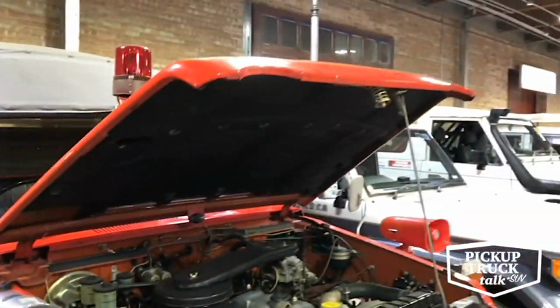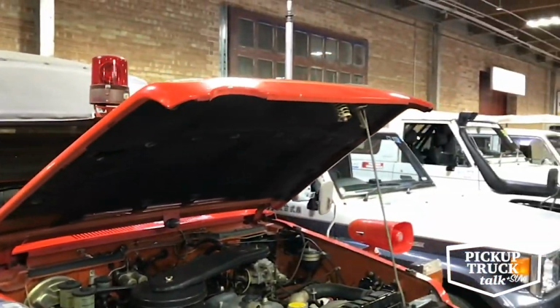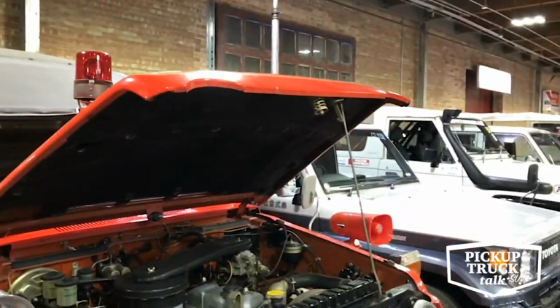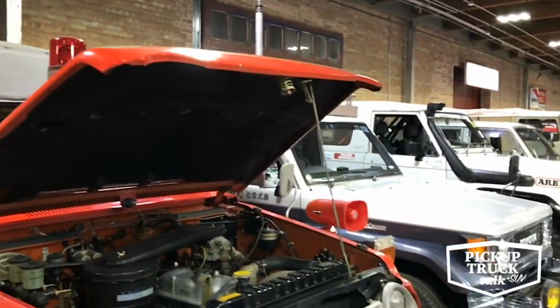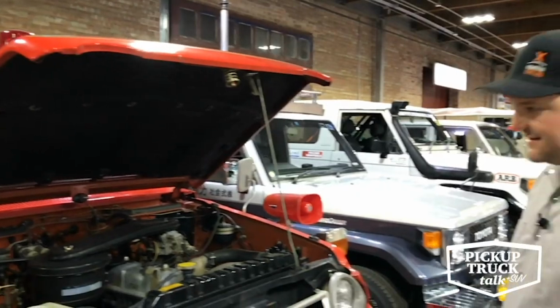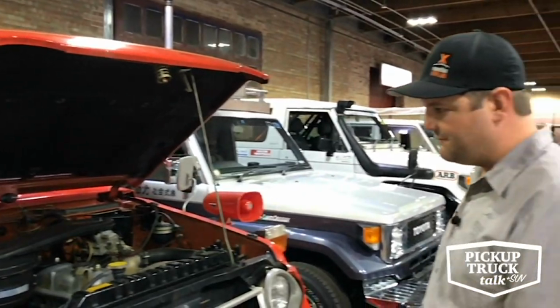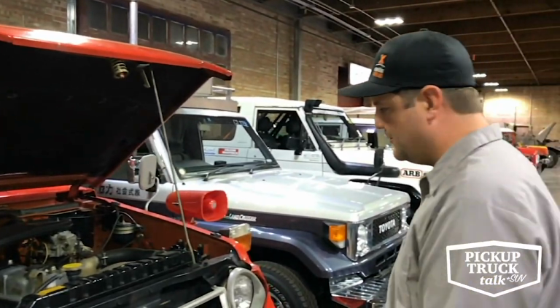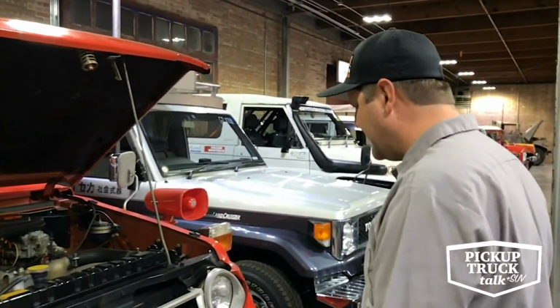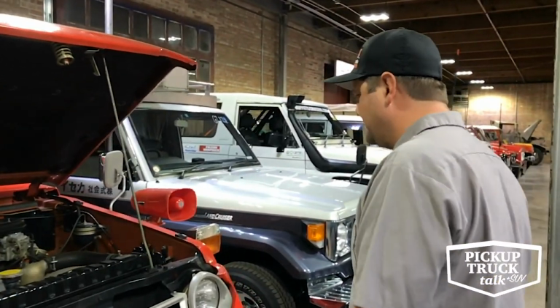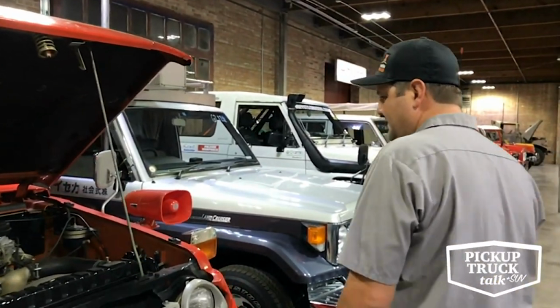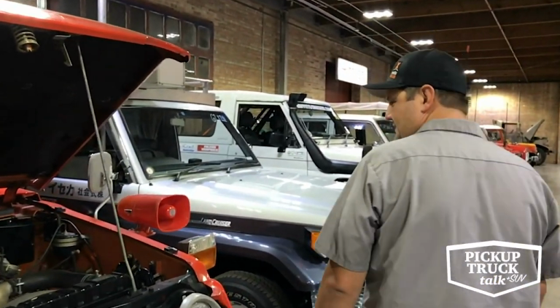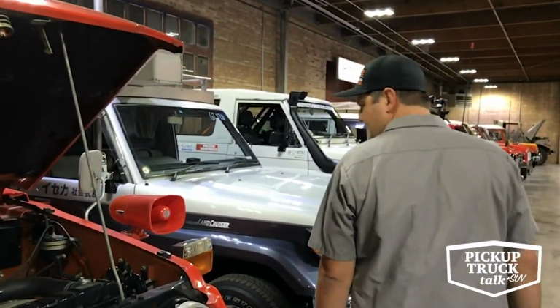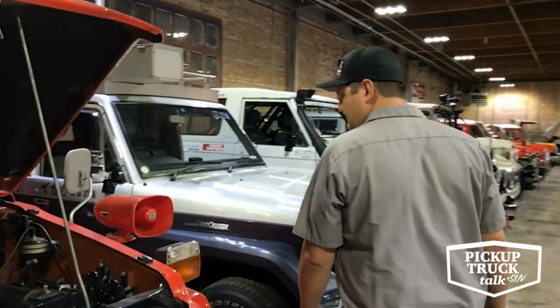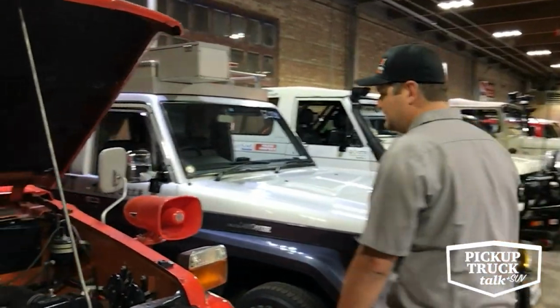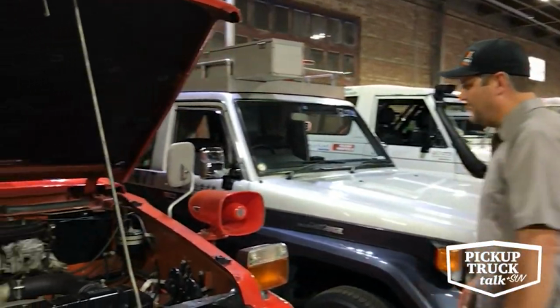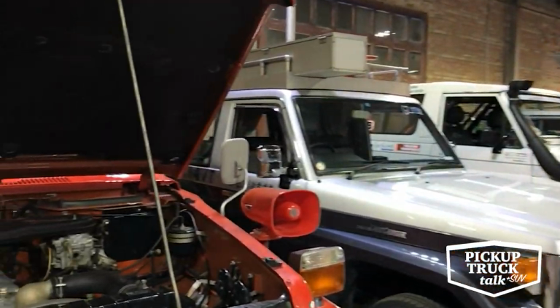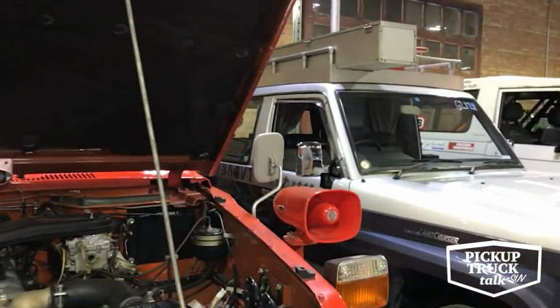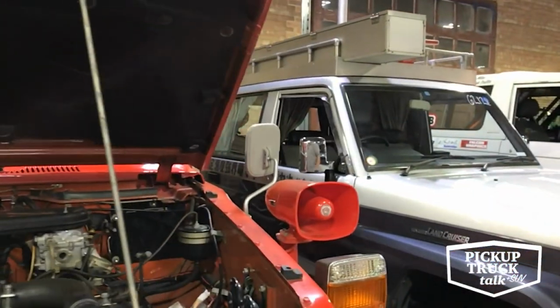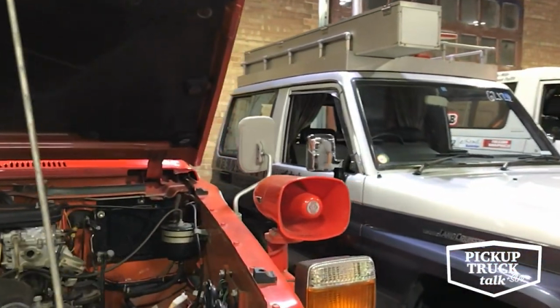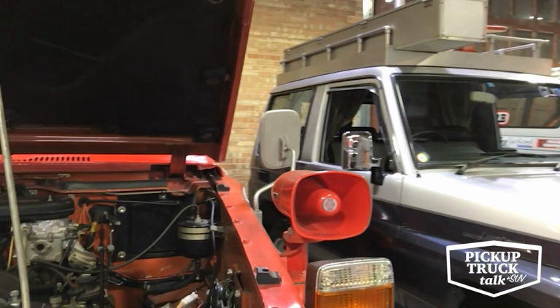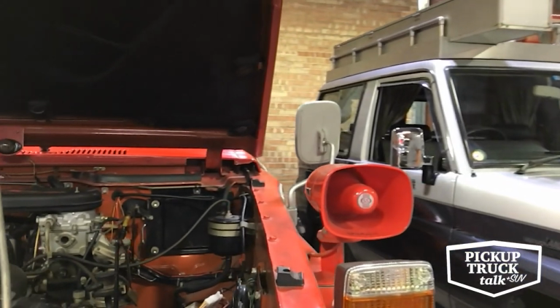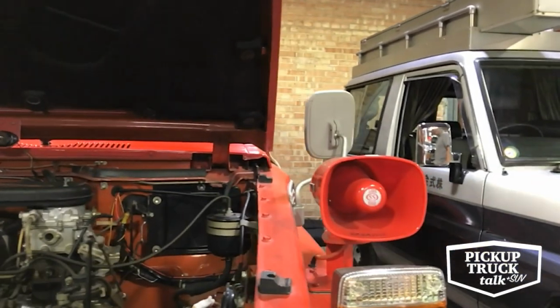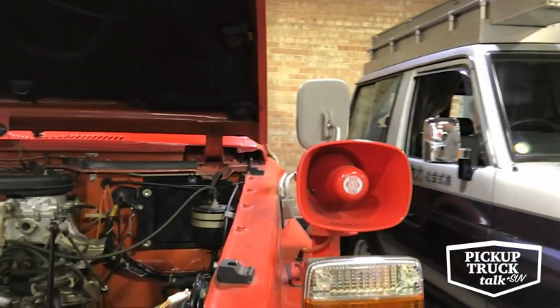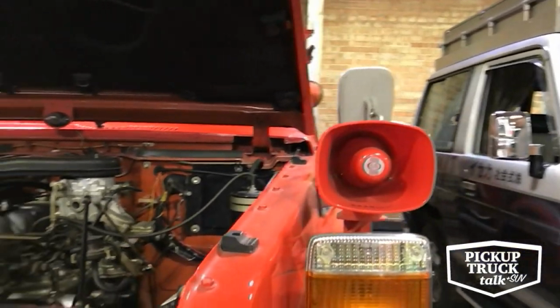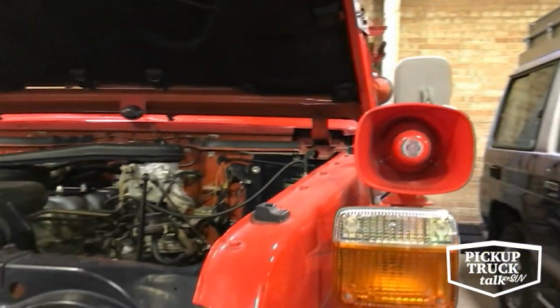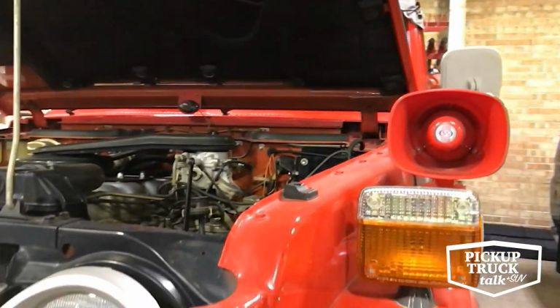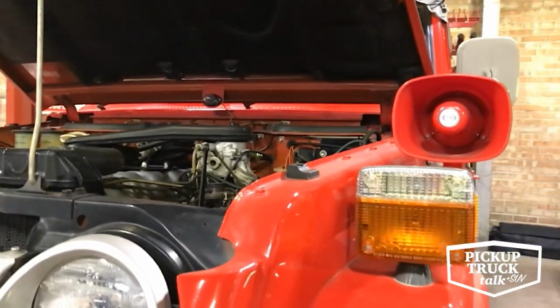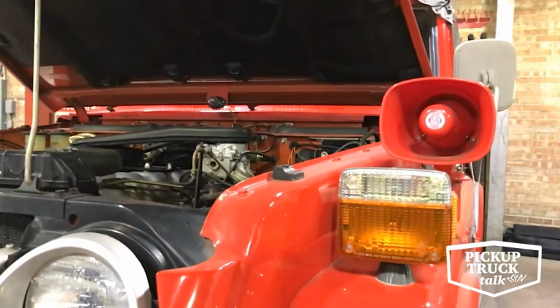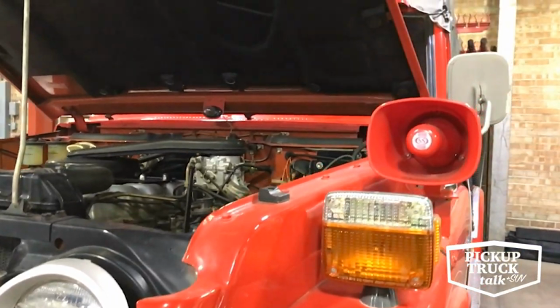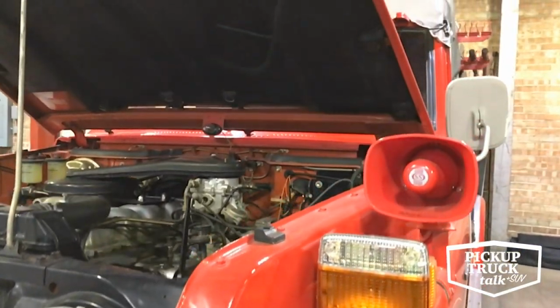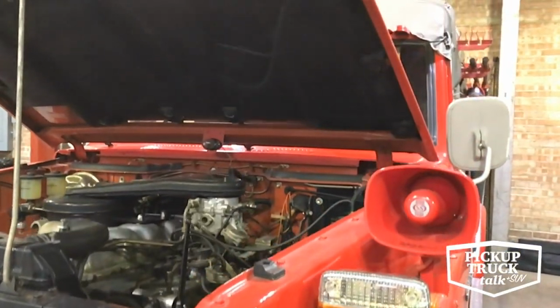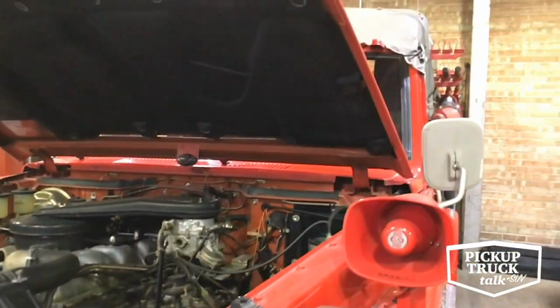So manual steering, it does have power brakes, but this would have been quite the sight to see — a bunch of firefighters hopping out of it at a big fire in a city.